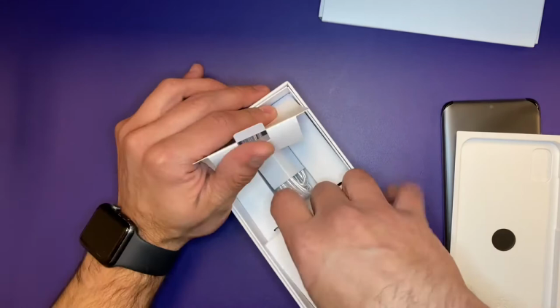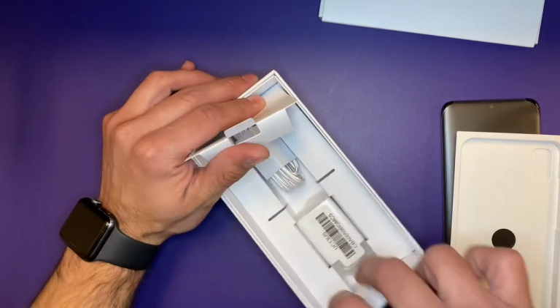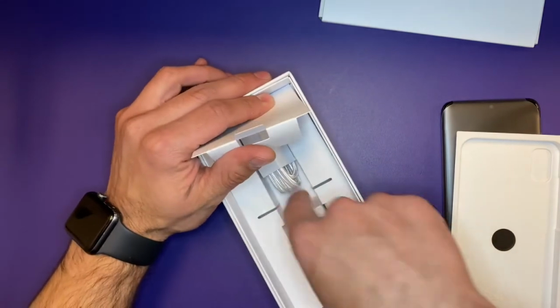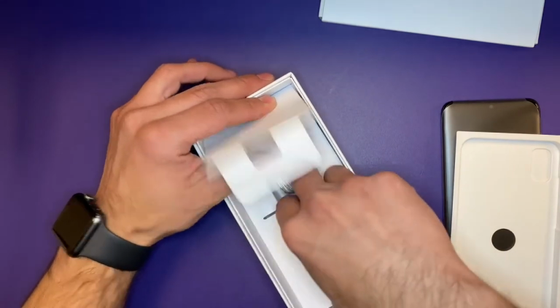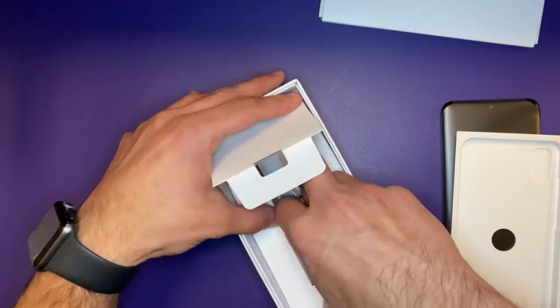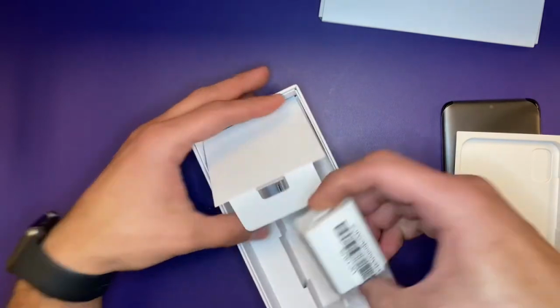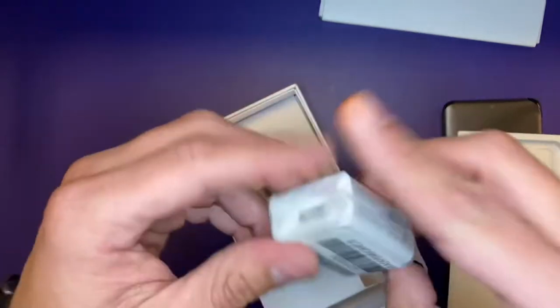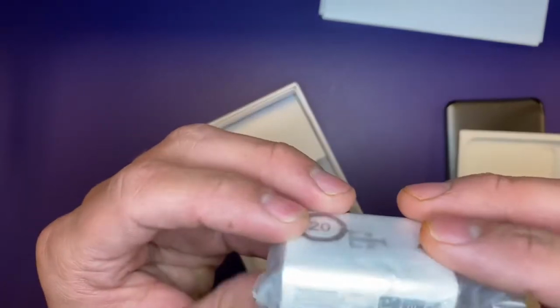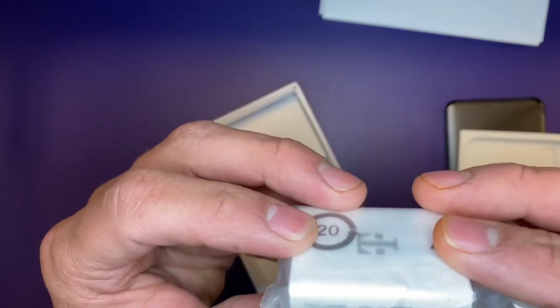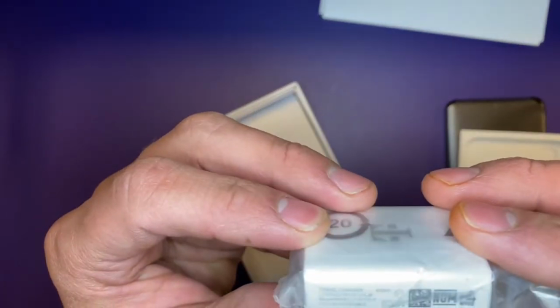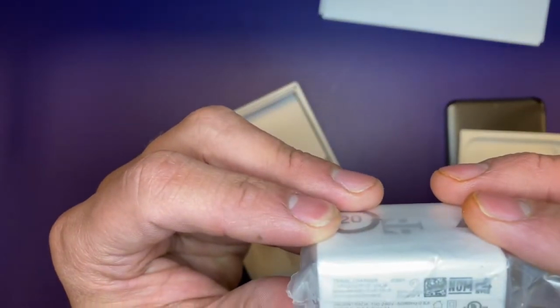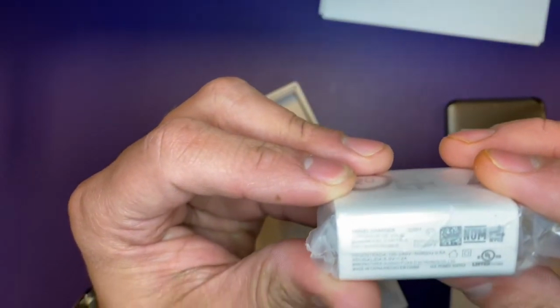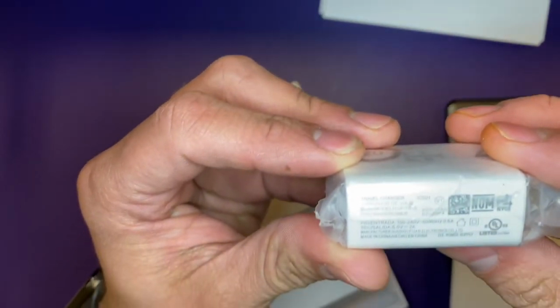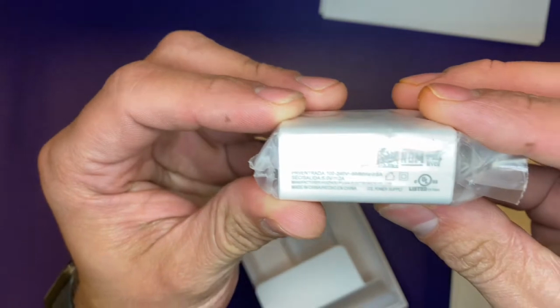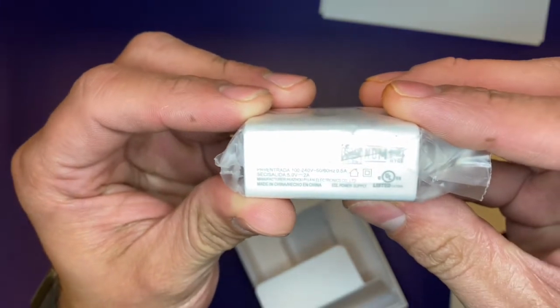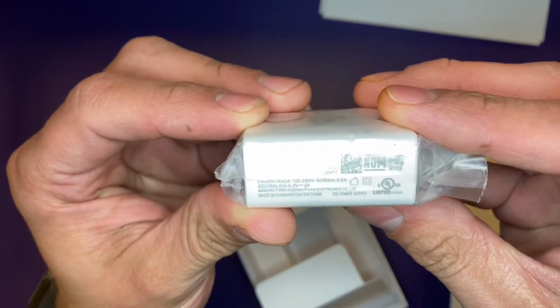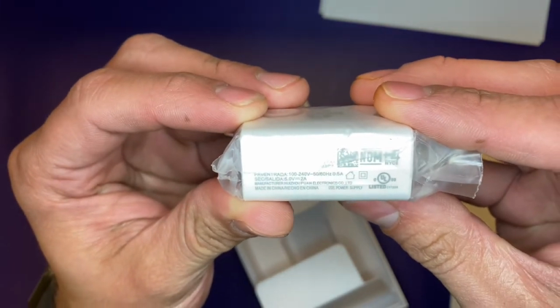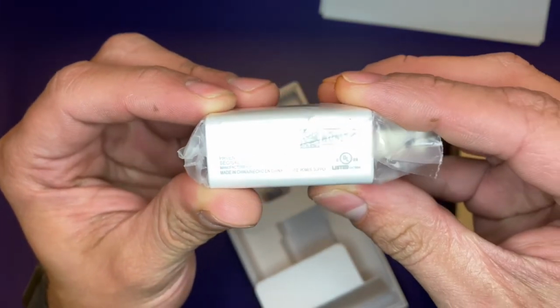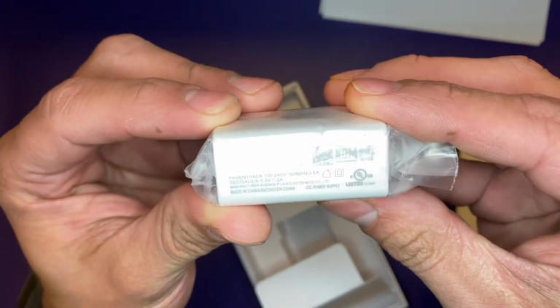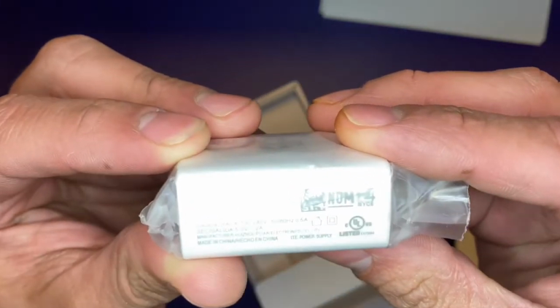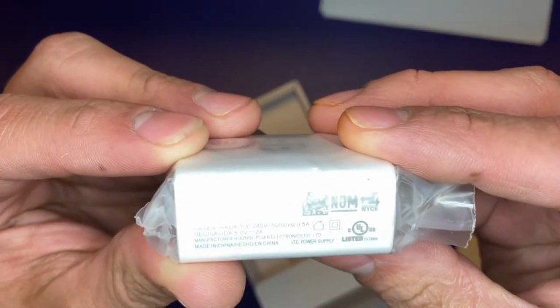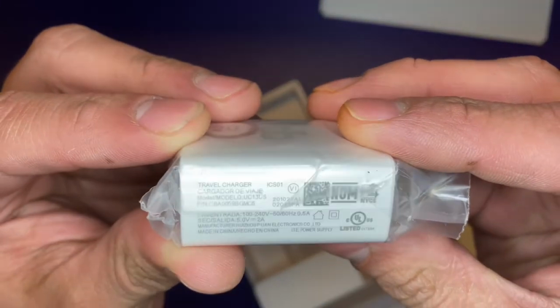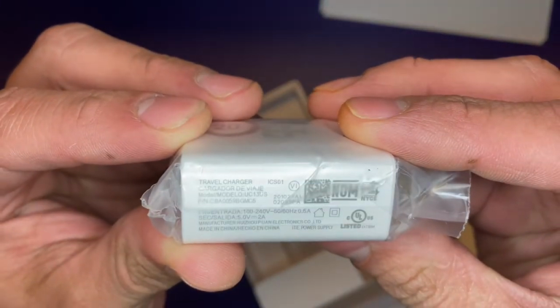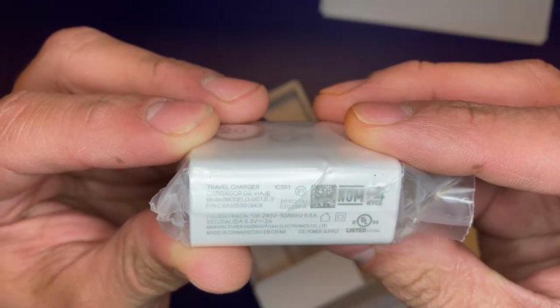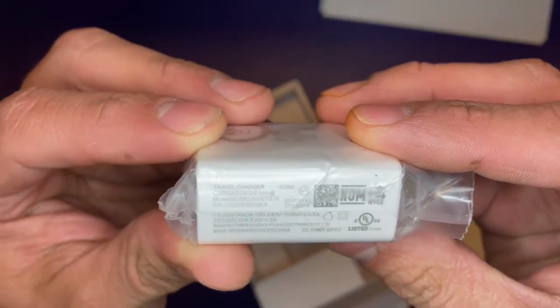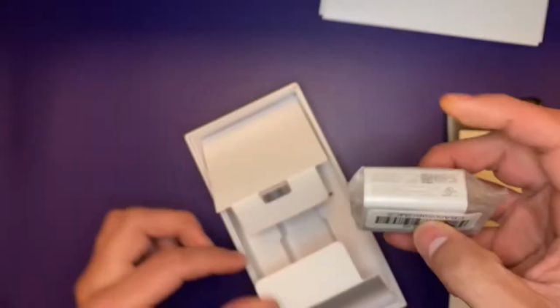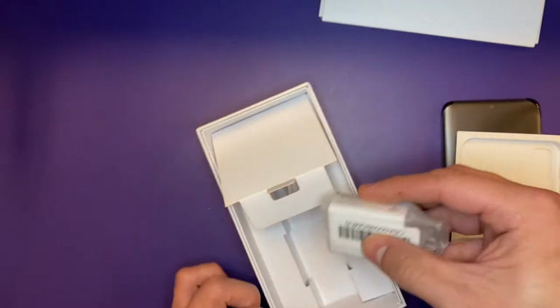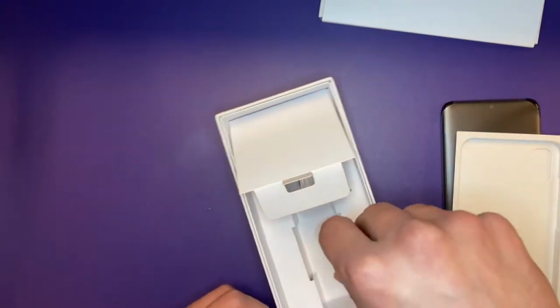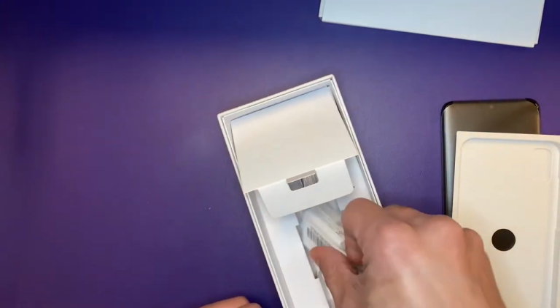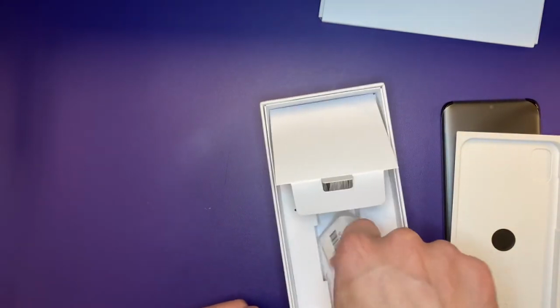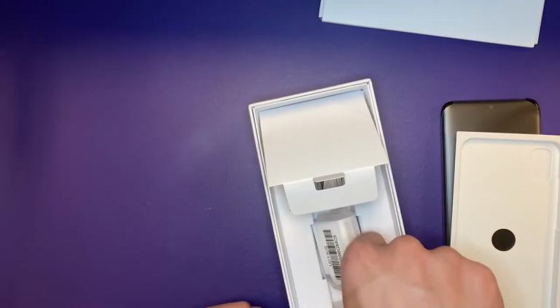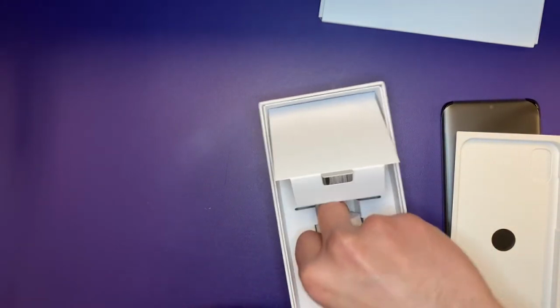Along with that, we also get a wall adapter that is rated for 2 amps. Not bad — I mean, not good, but not bad either.